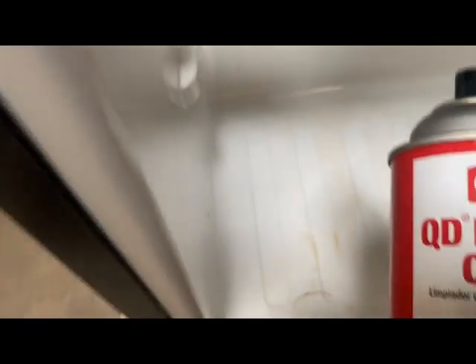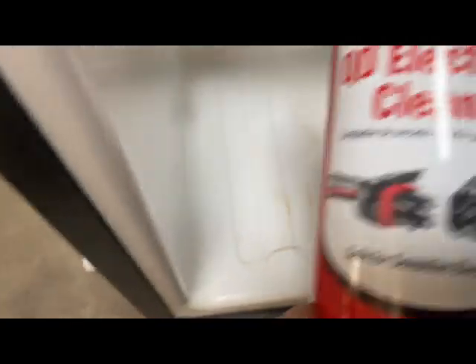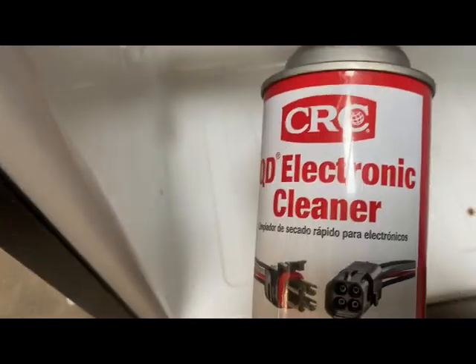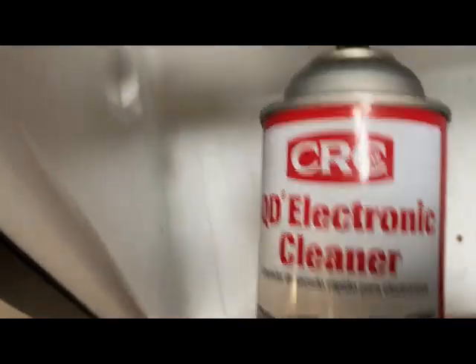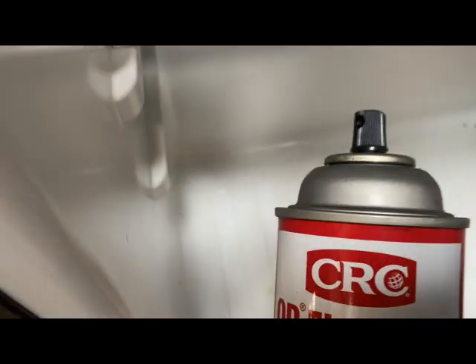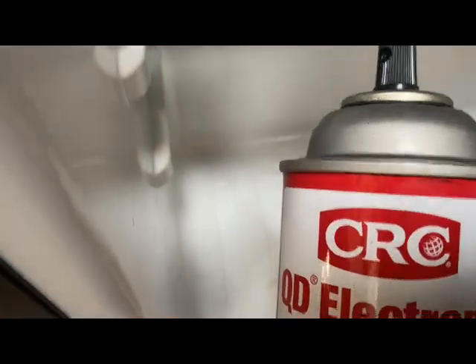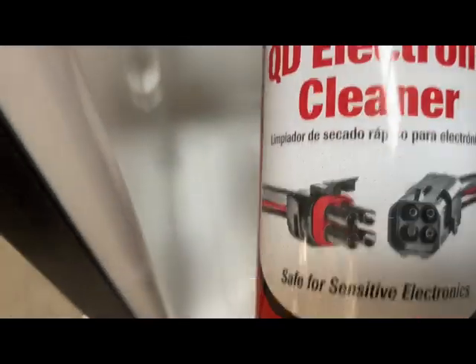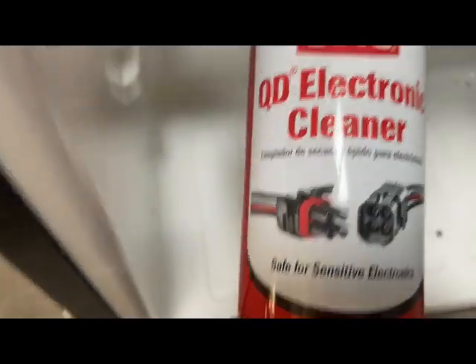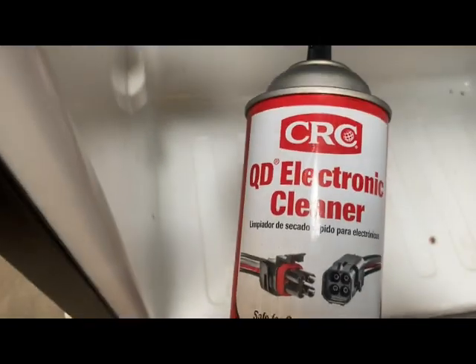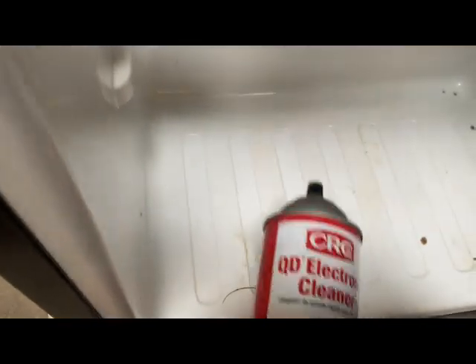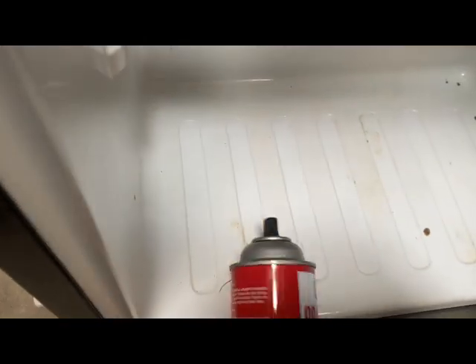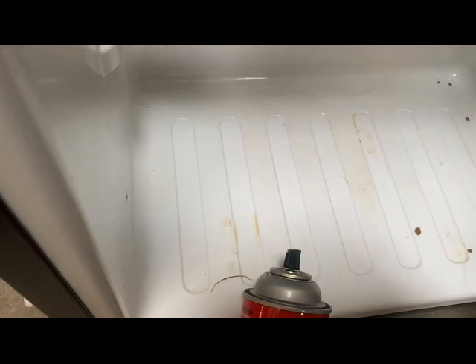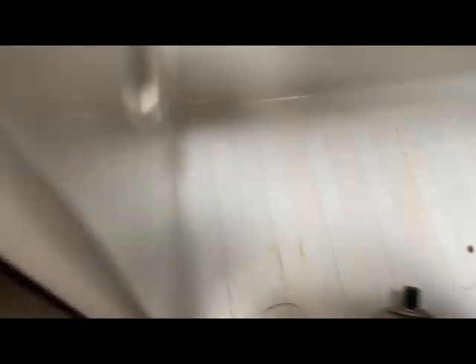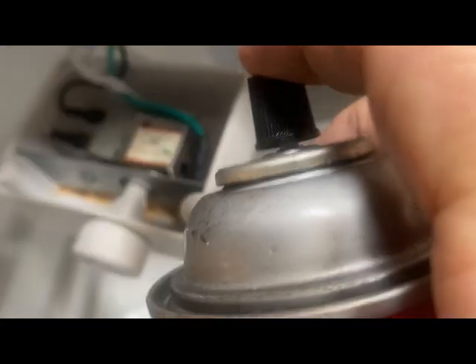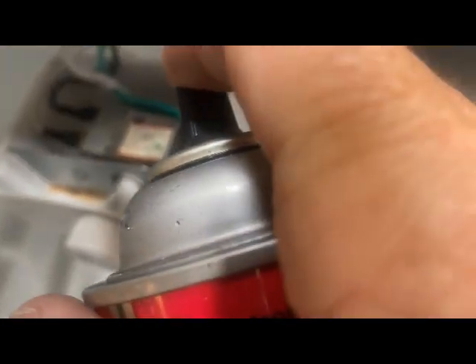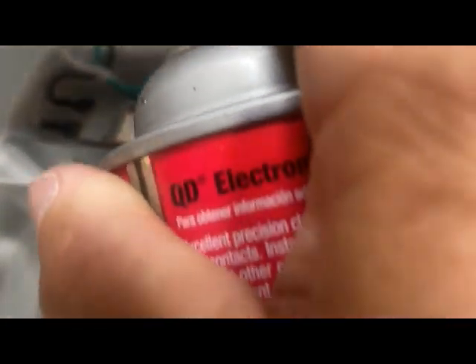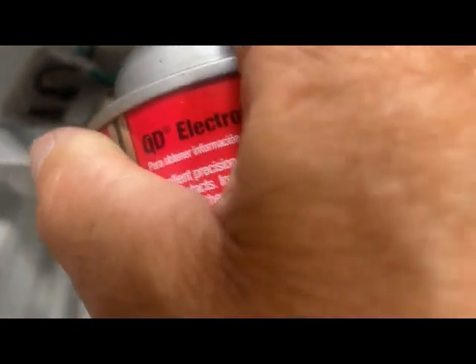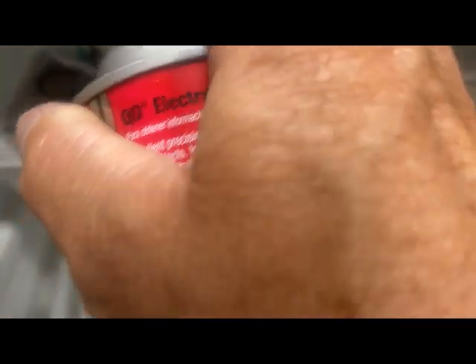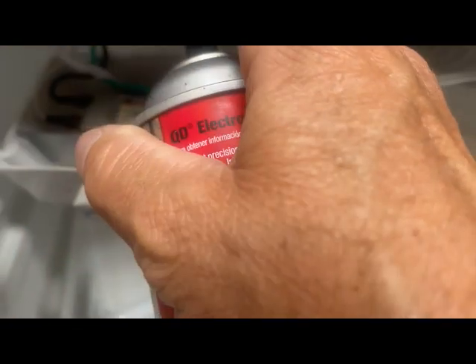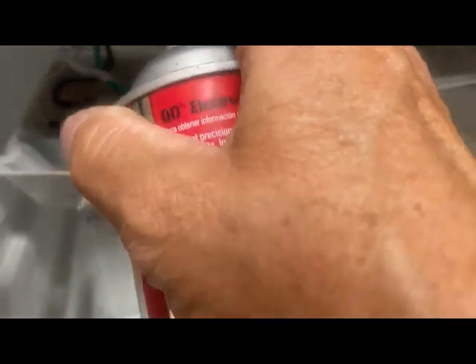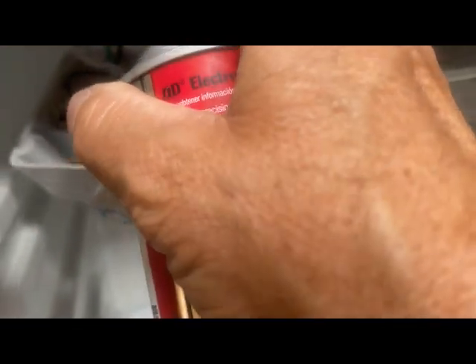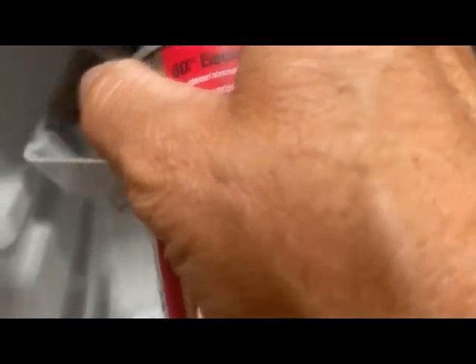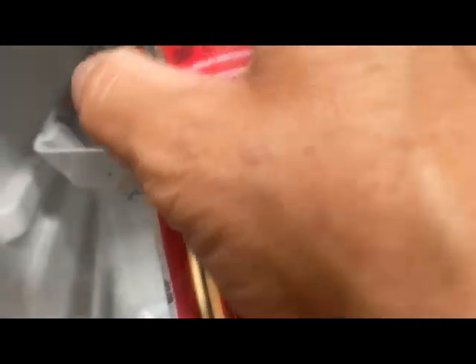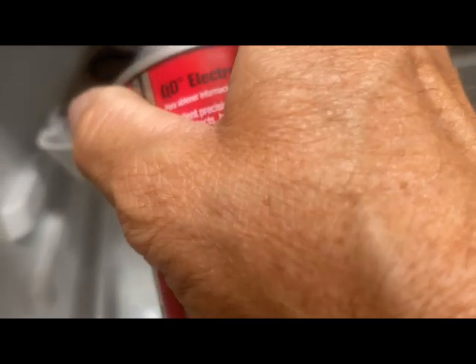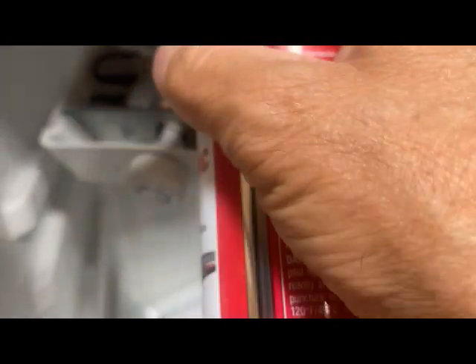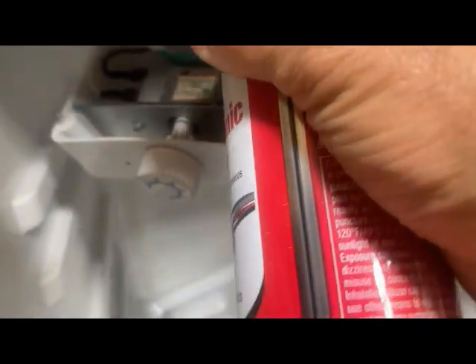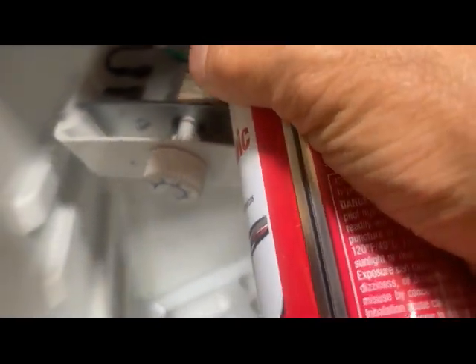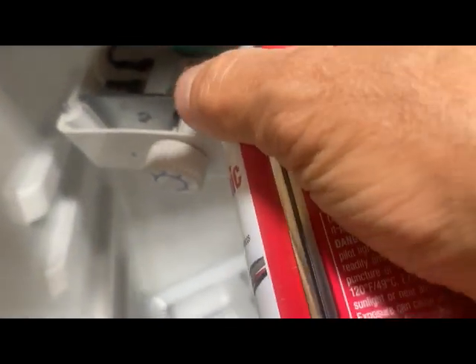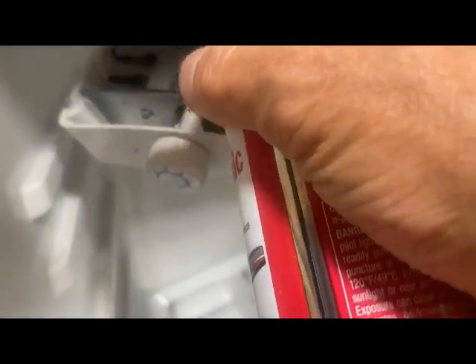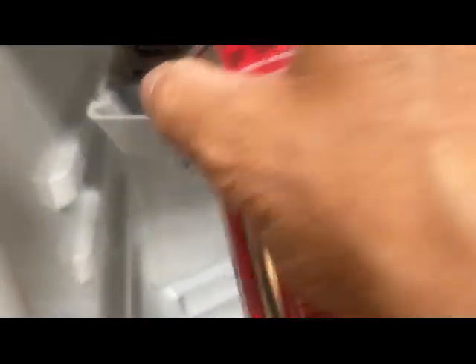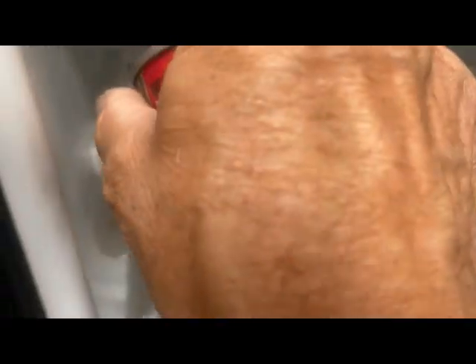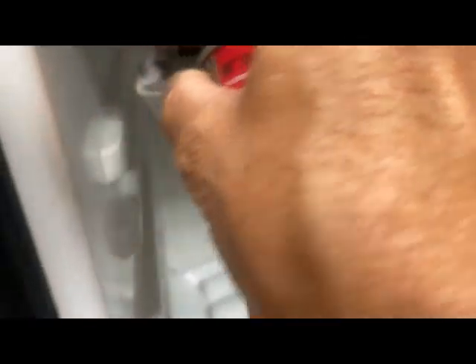I used electronic cleaner — you could probably use denatured alcohol. As I was spraying the thermostat I was rotating the knob at the same time.